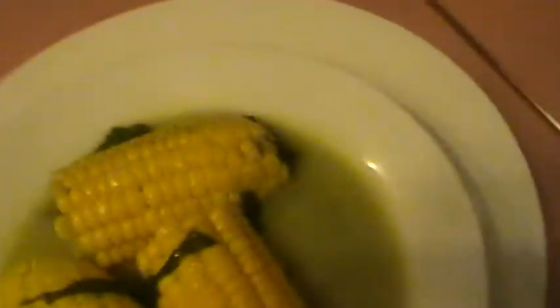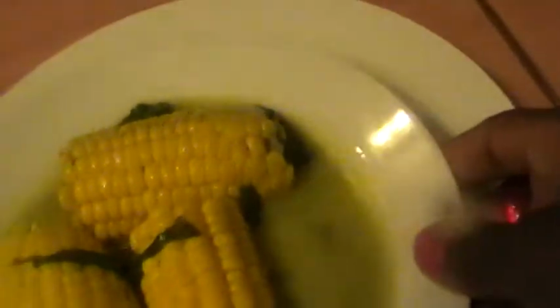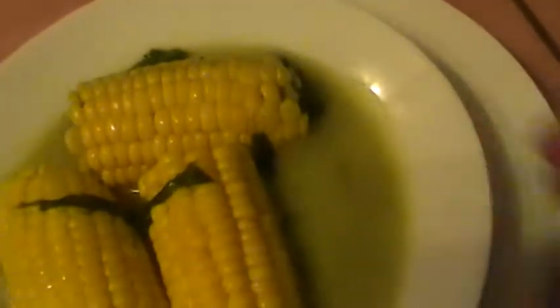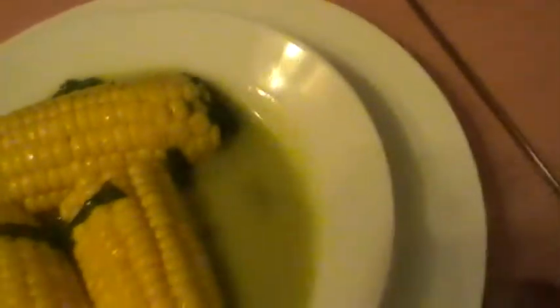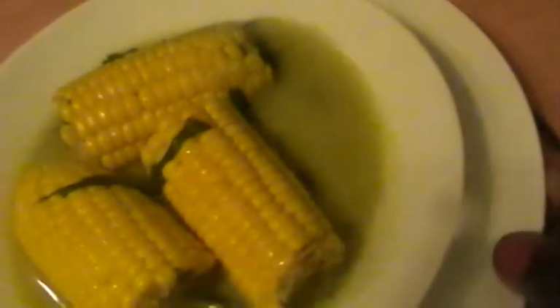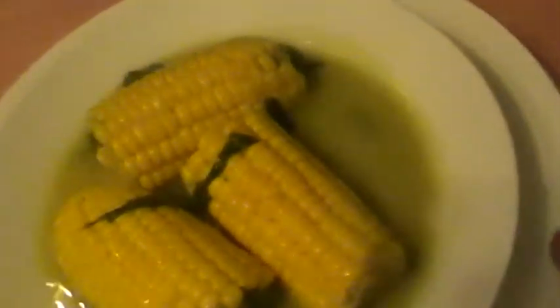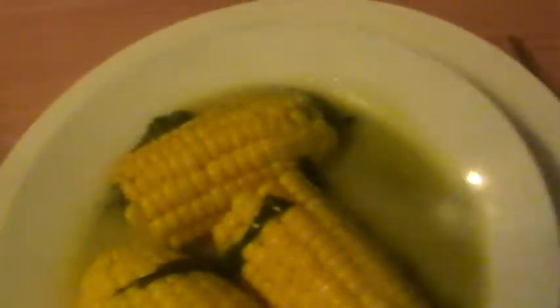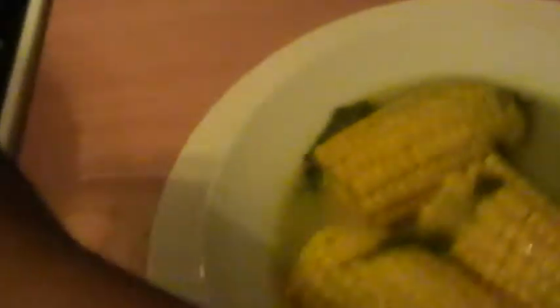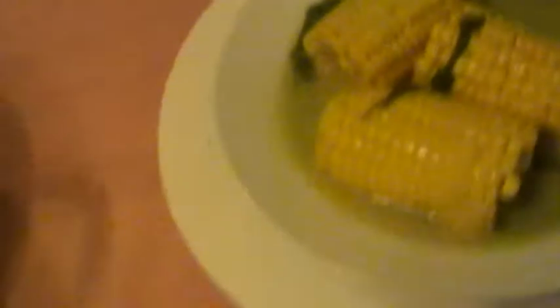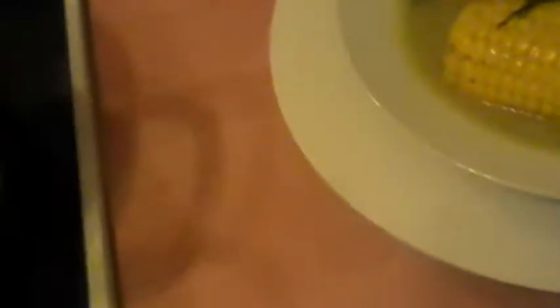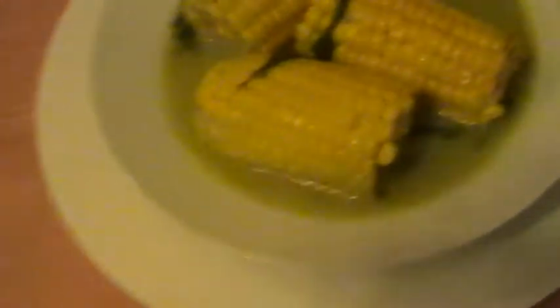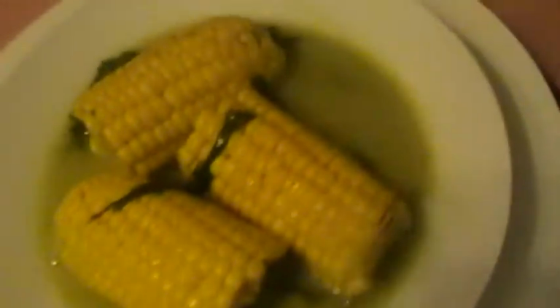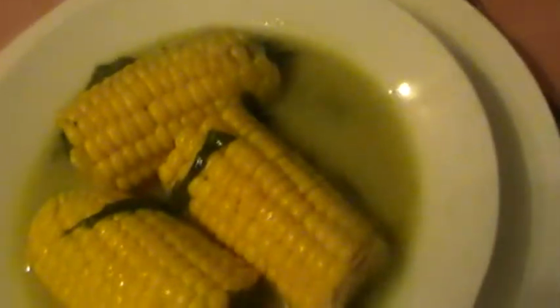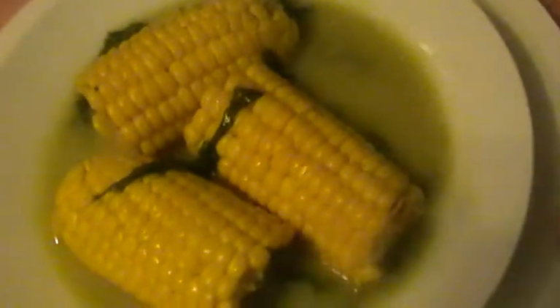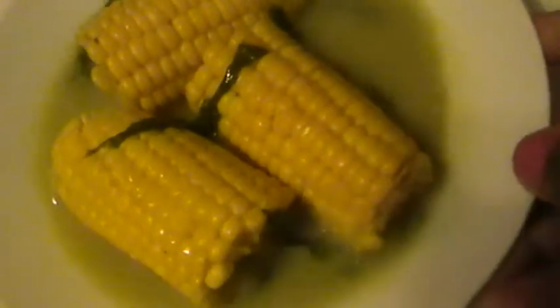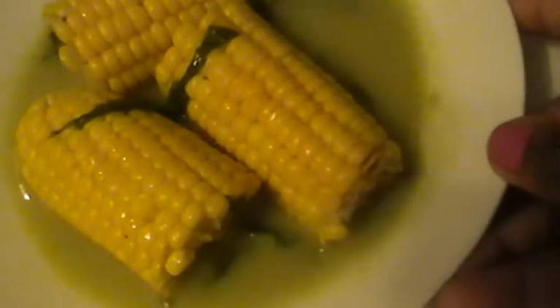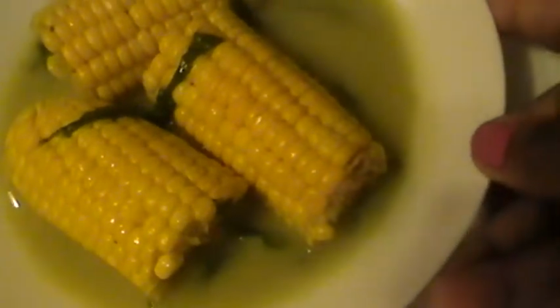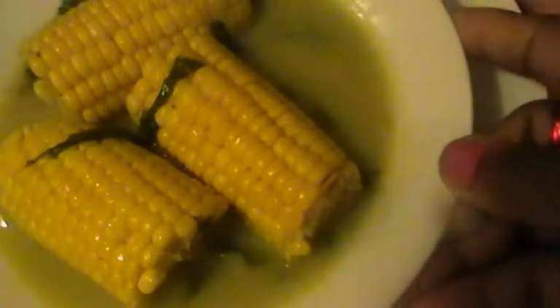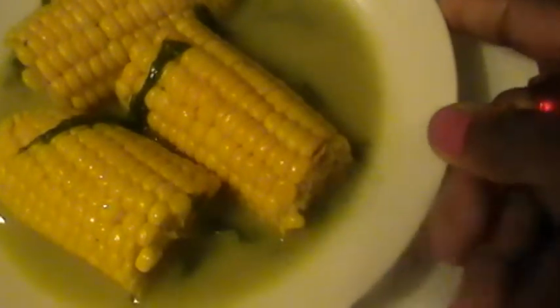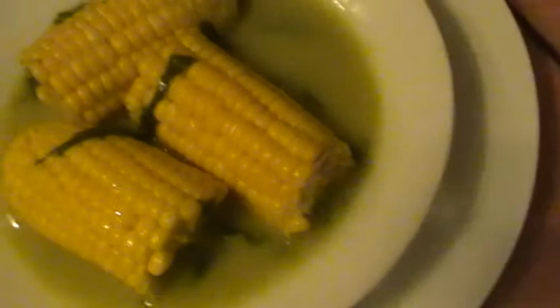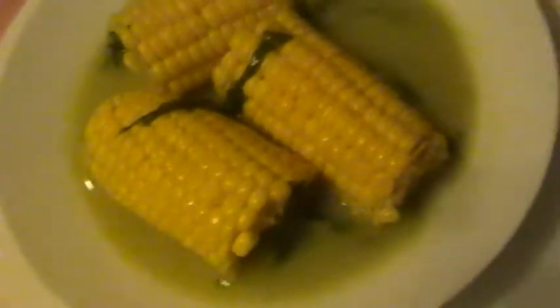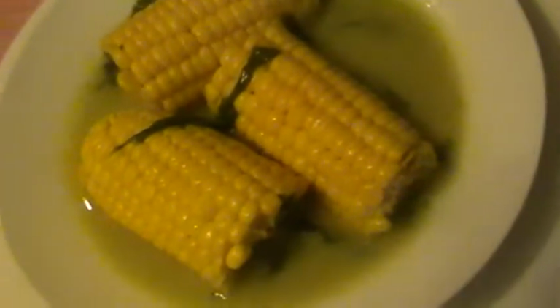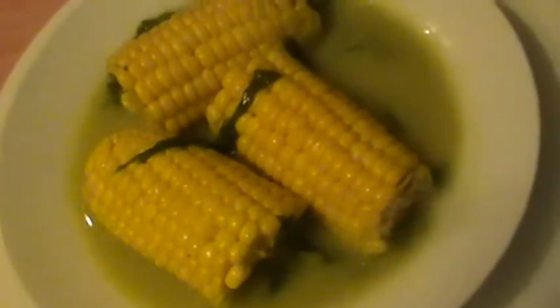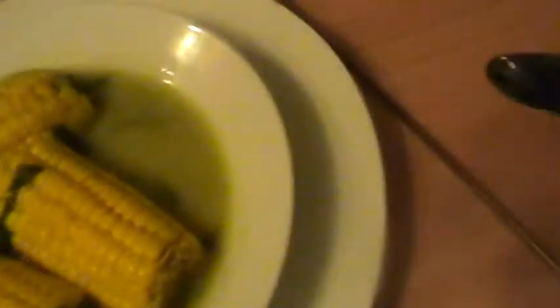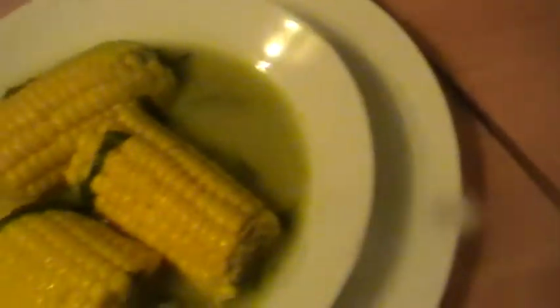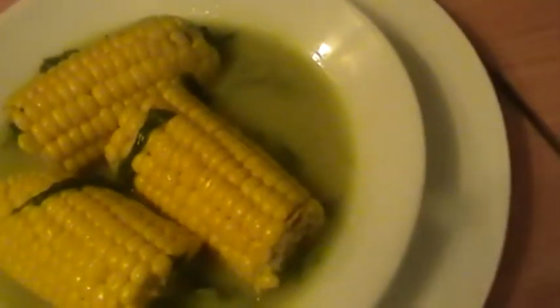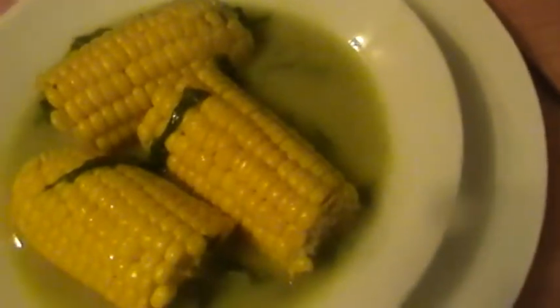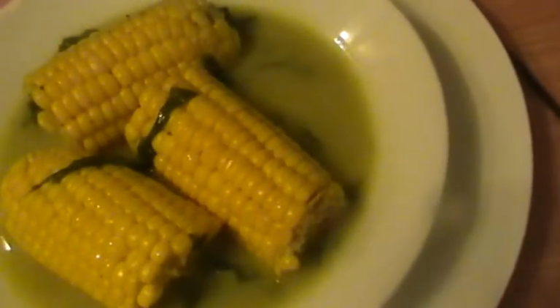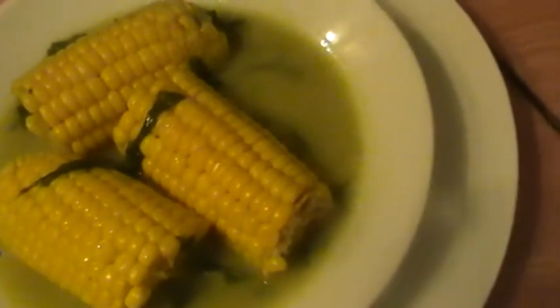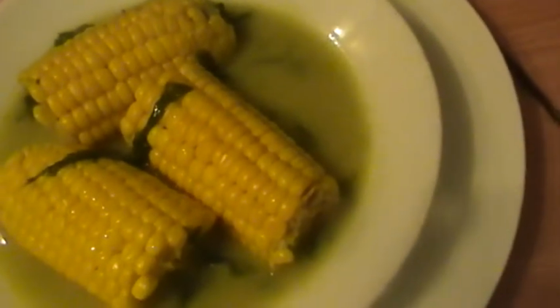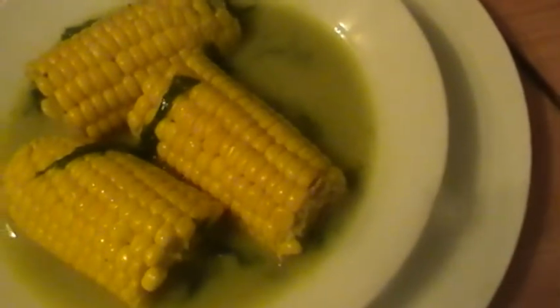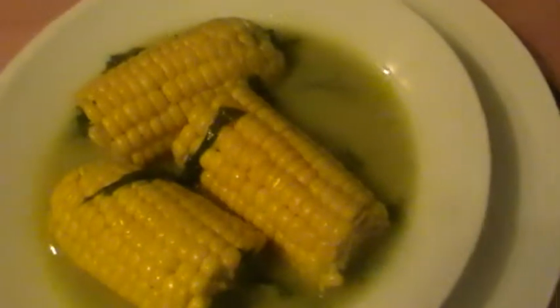Yeah, so this is what I have here — our corn in spinach and coconut milk.